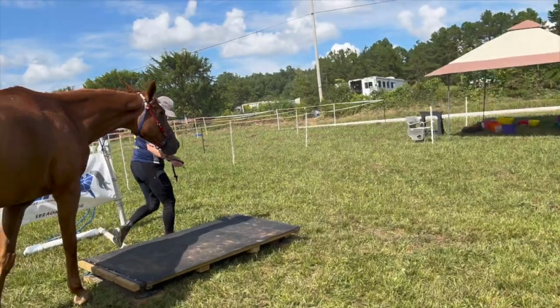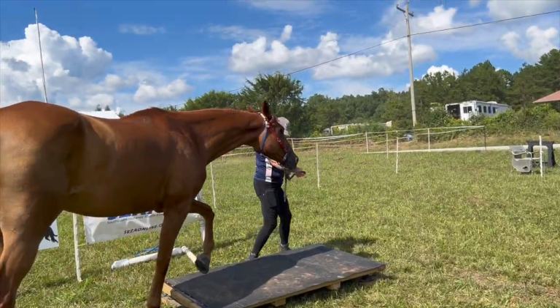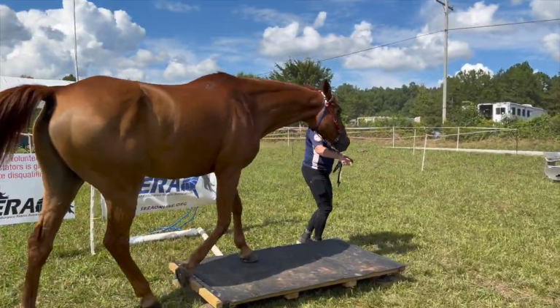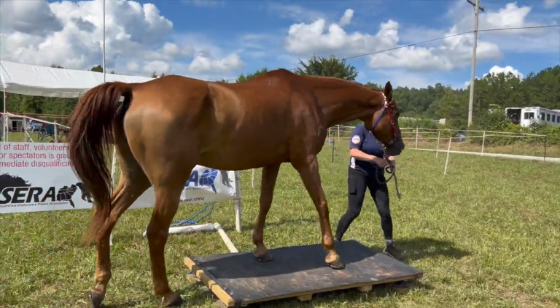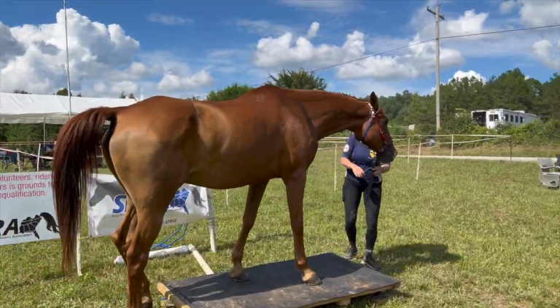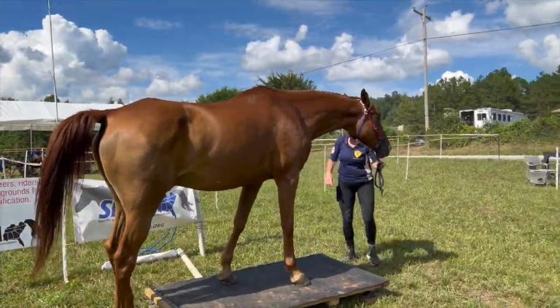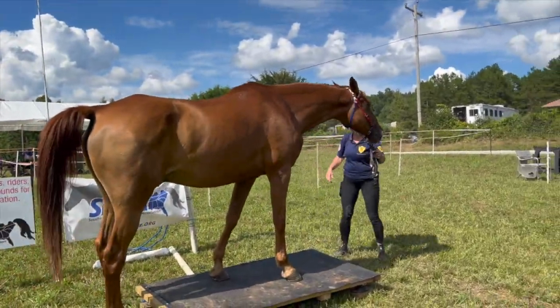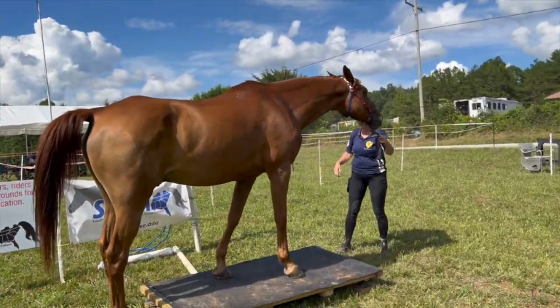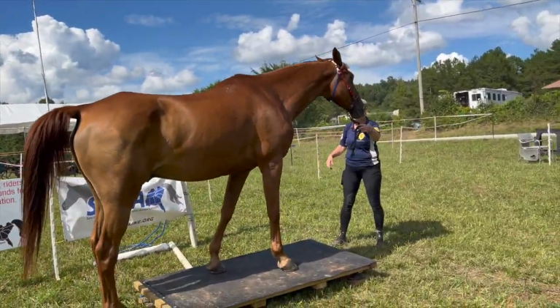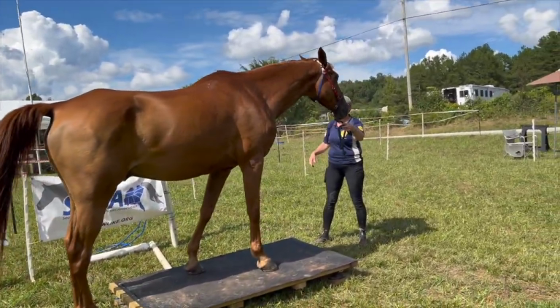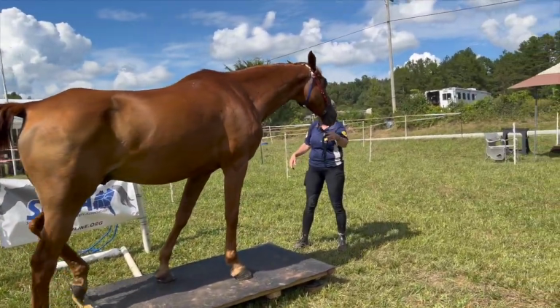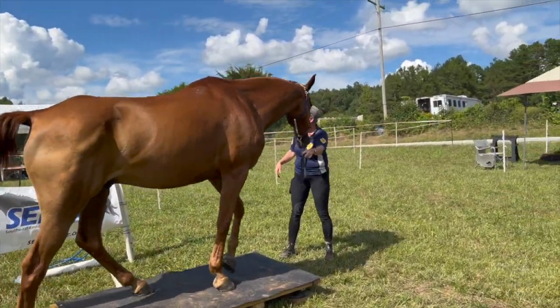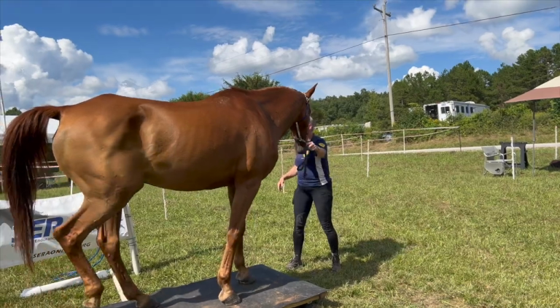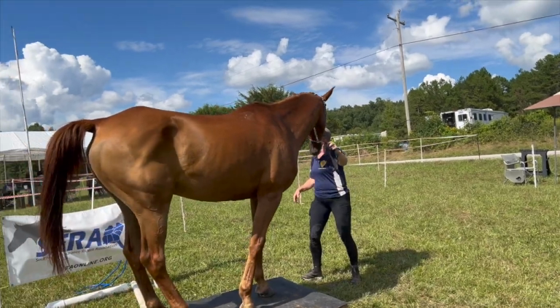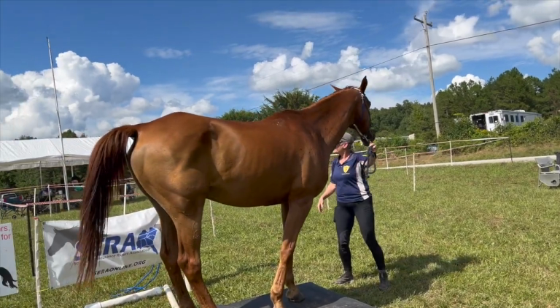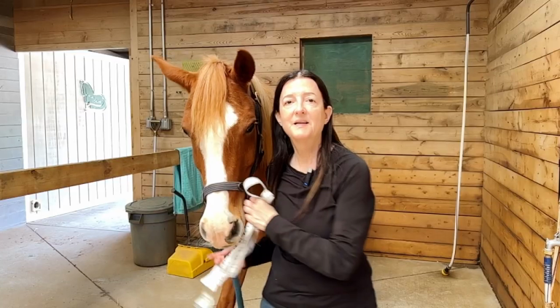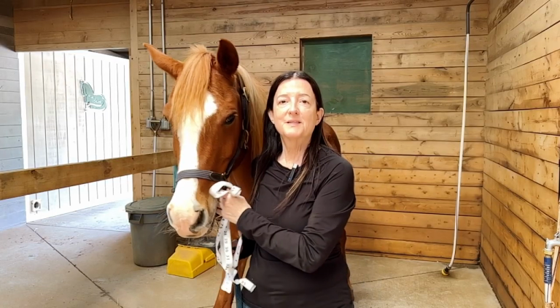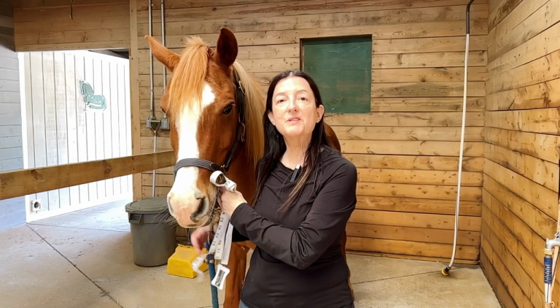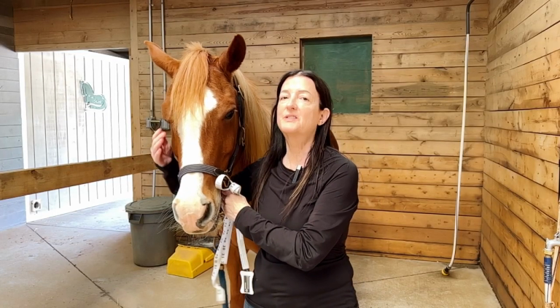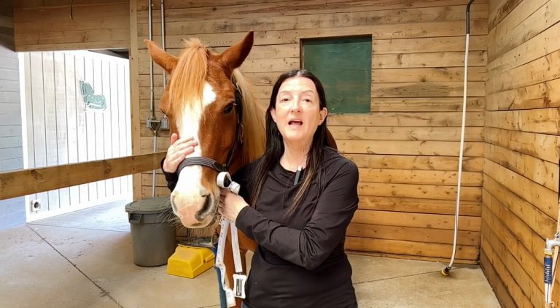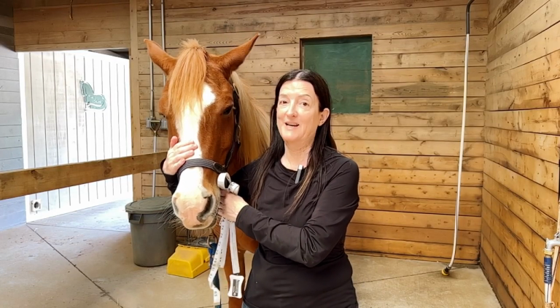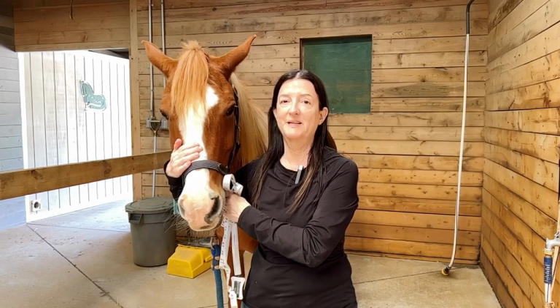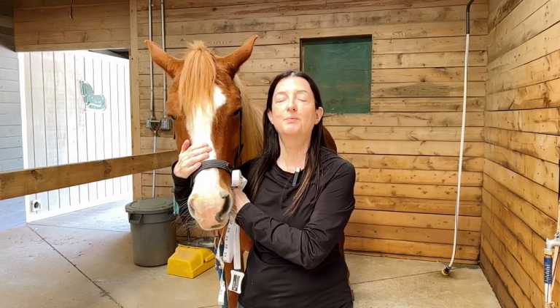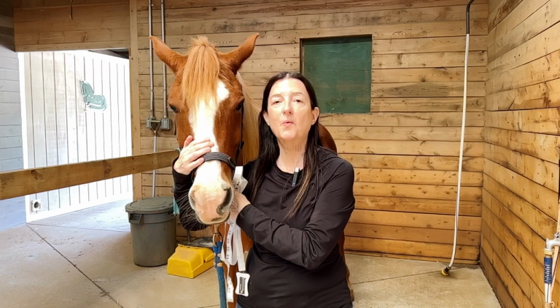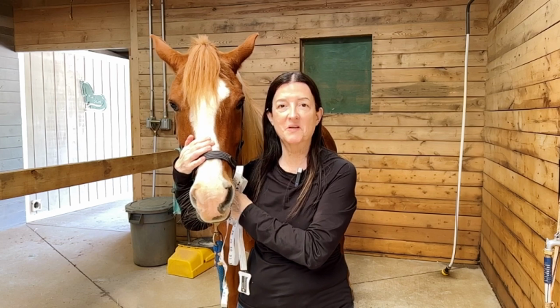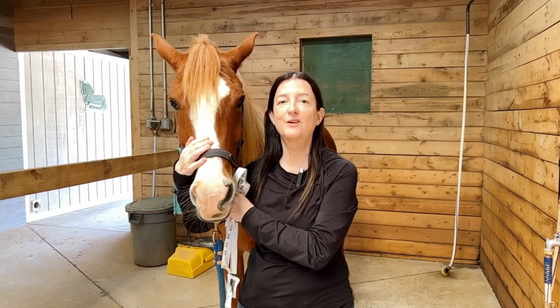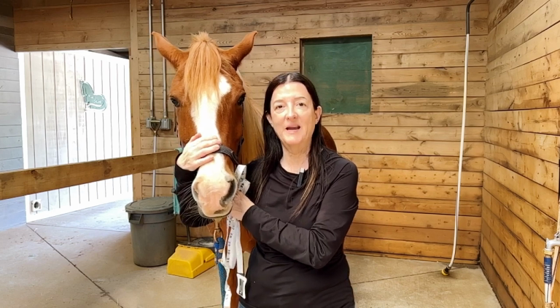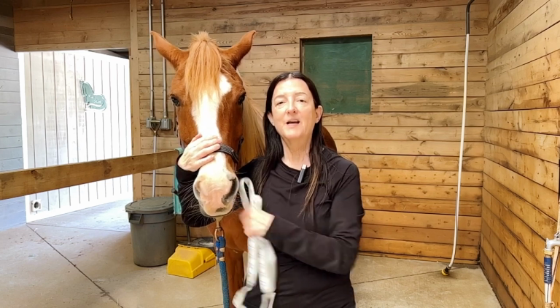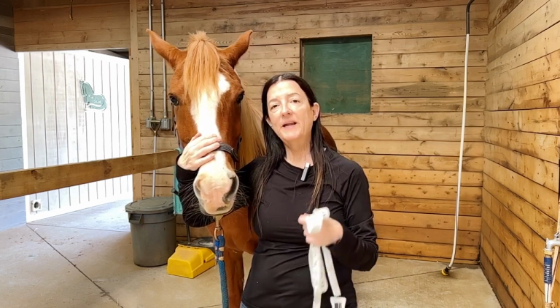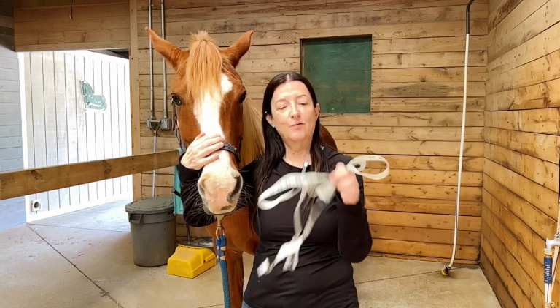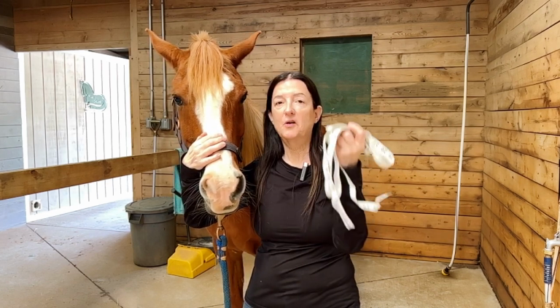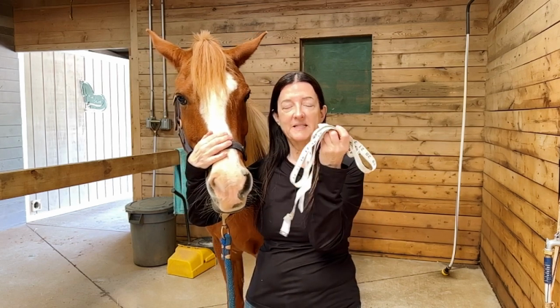How to get your horse's body weight — that's what I'm going to talk about in this video. Since most of us don't have scales big enough to put our horses on to get their weight, we have what are called weight tapes.